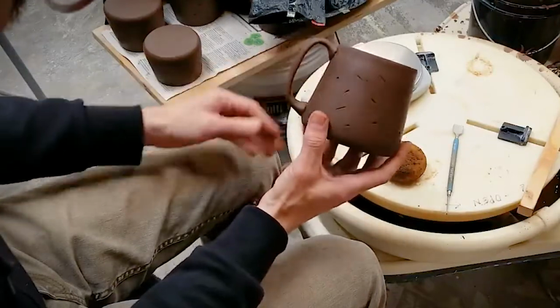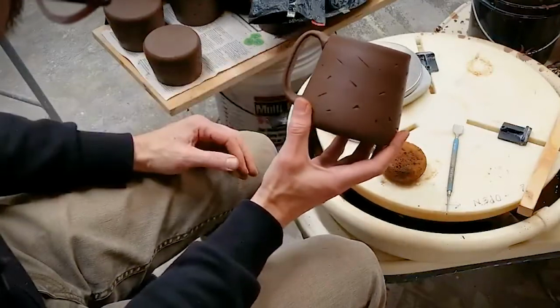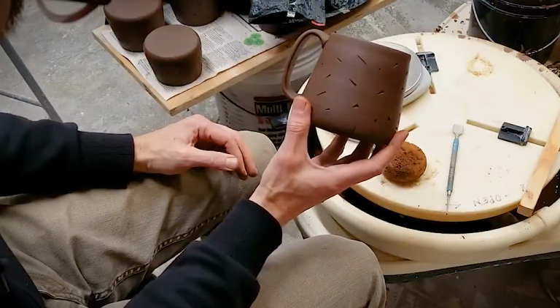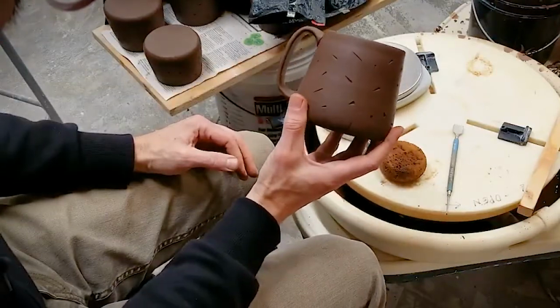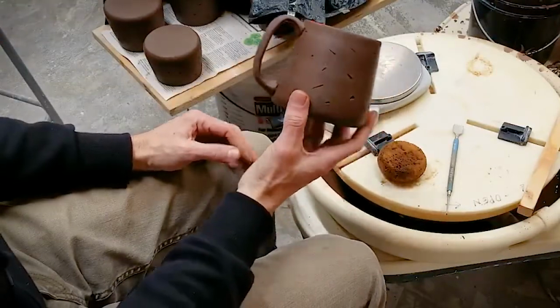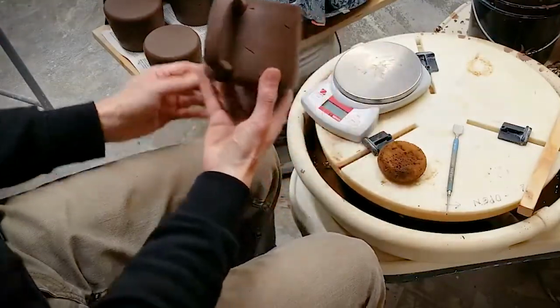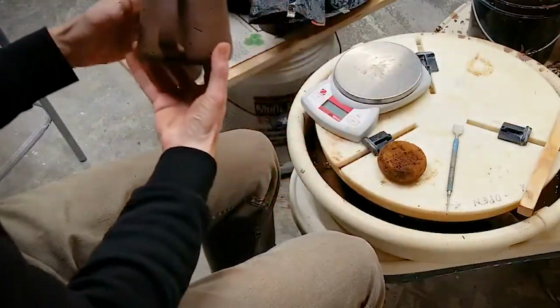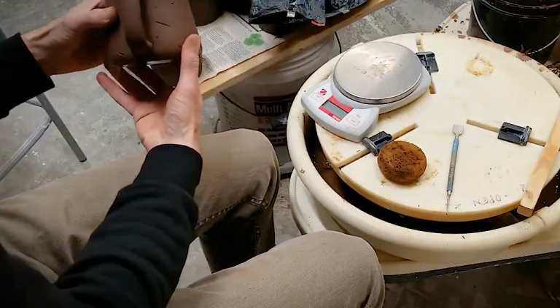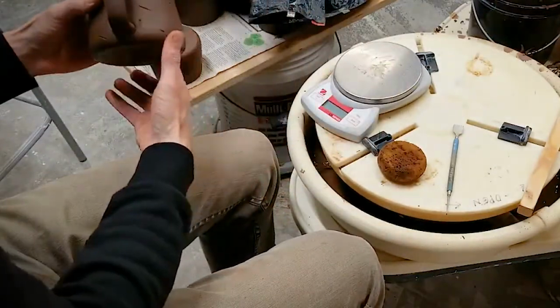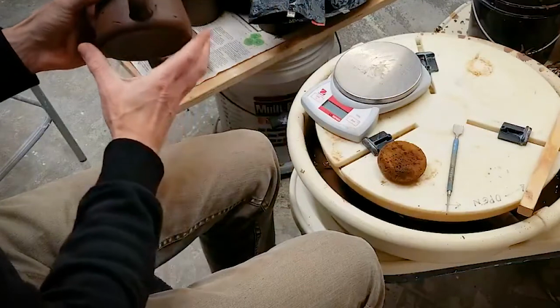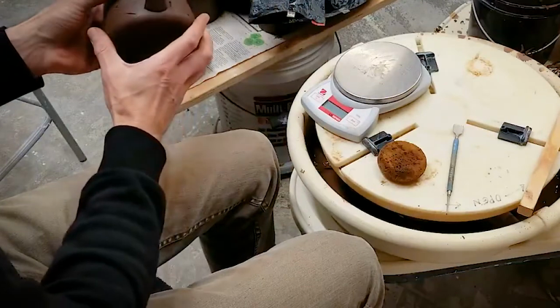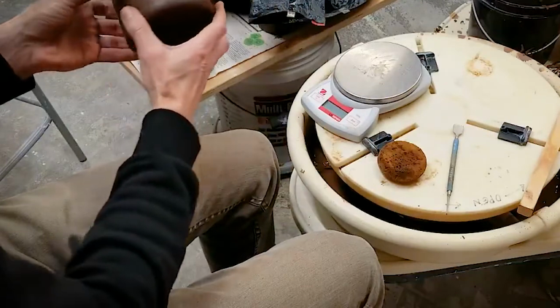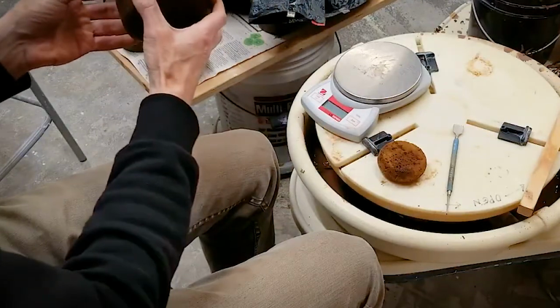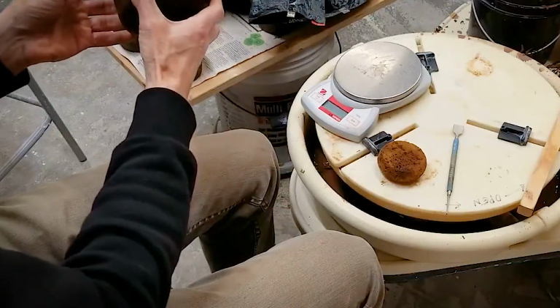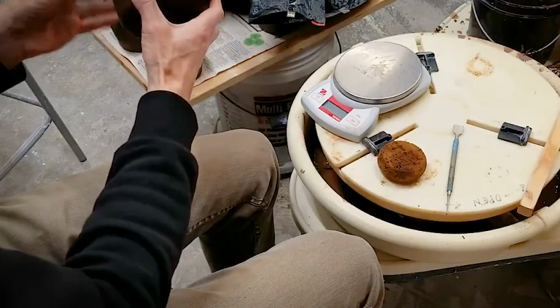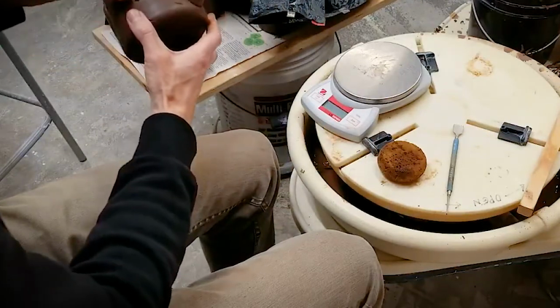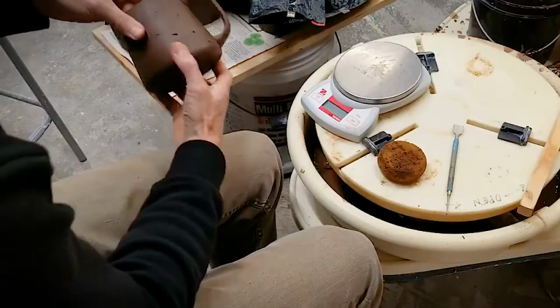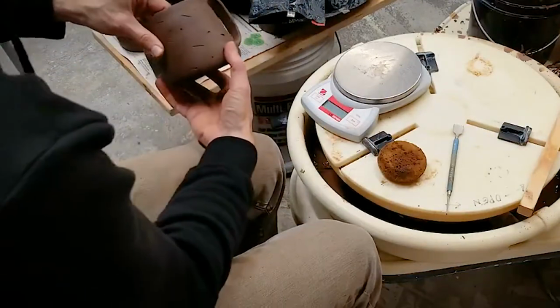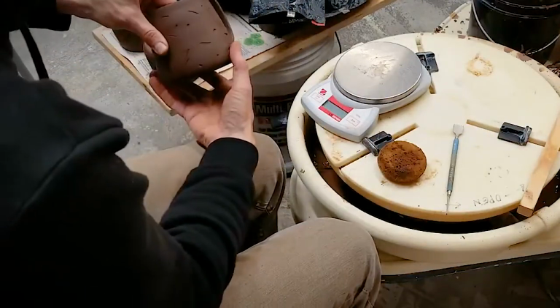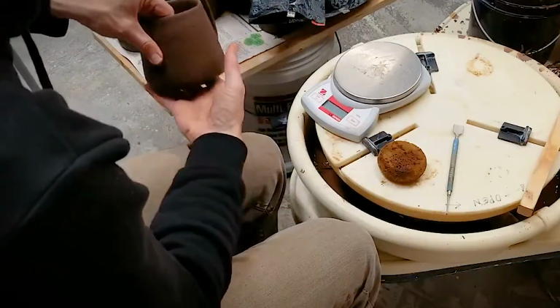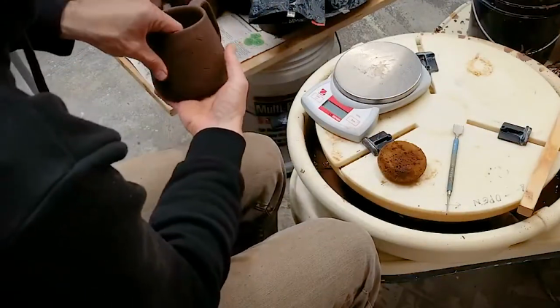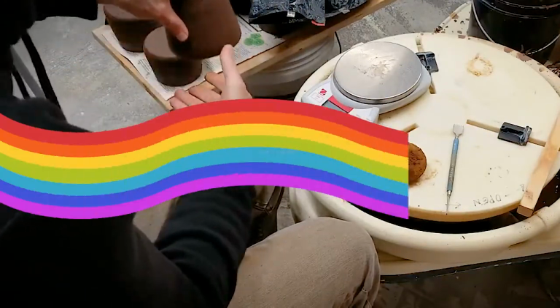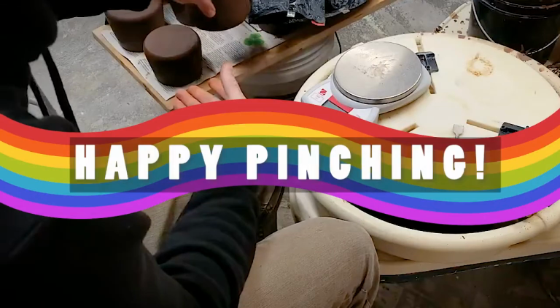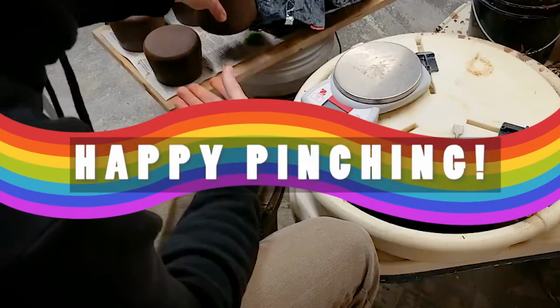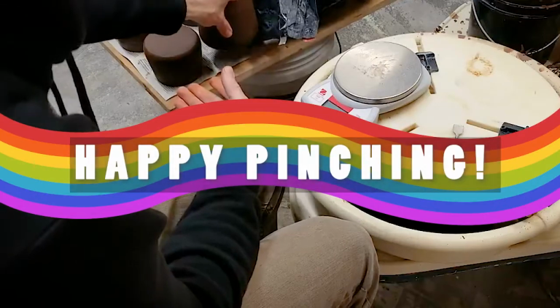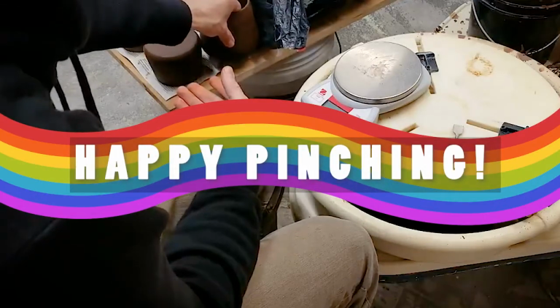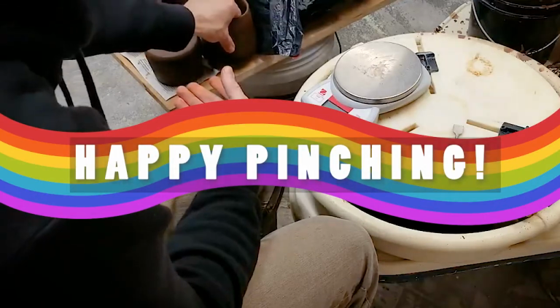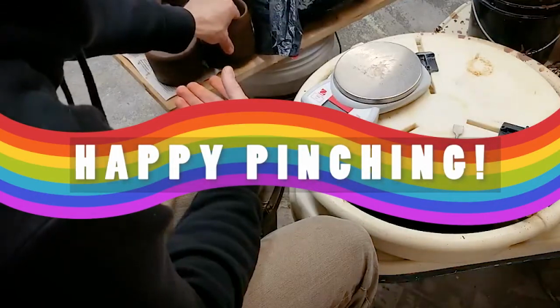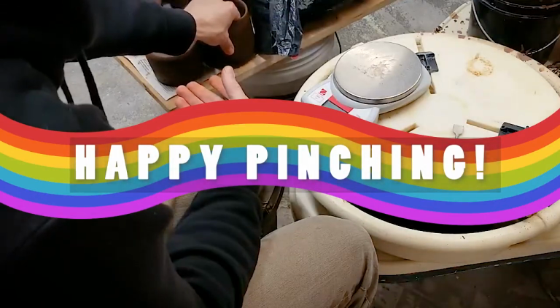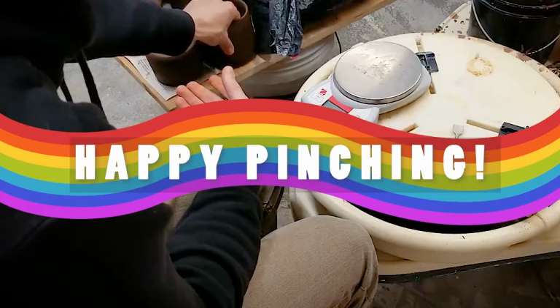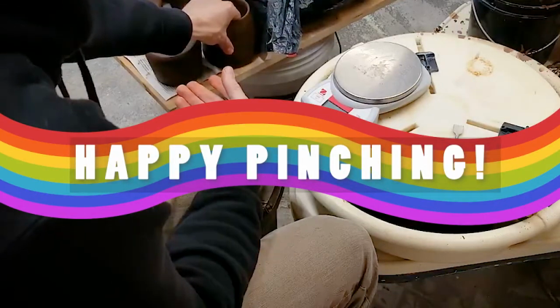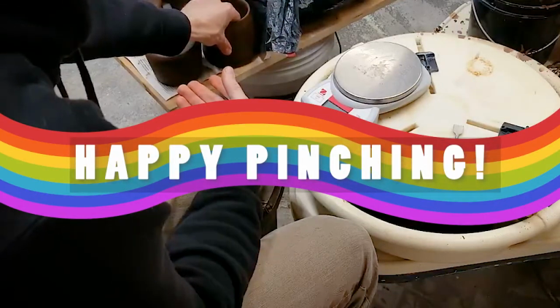When your handle has sat for a while and it's leather hard, you'll want to come back and compress and clean up the seams. You always want to let a handle dry nice and slow so it doesn't shrink too fast and crack off of the mug.